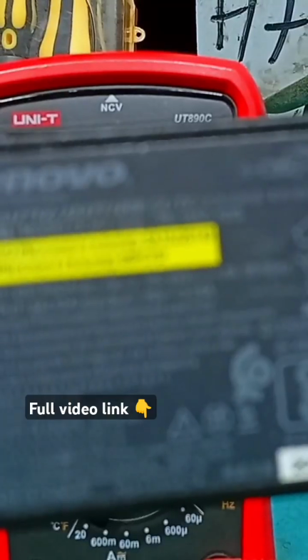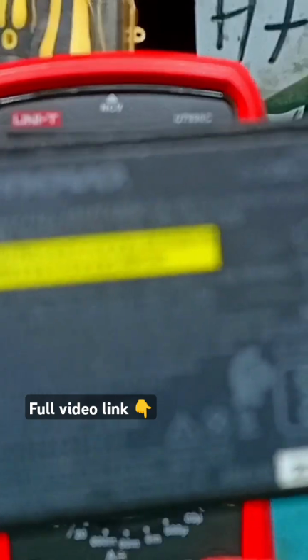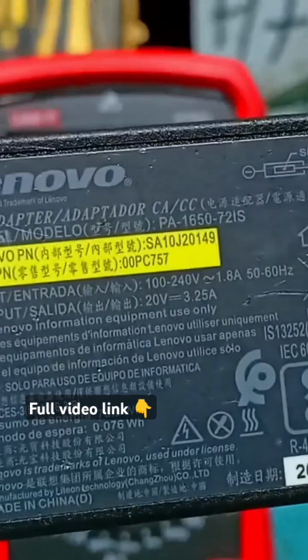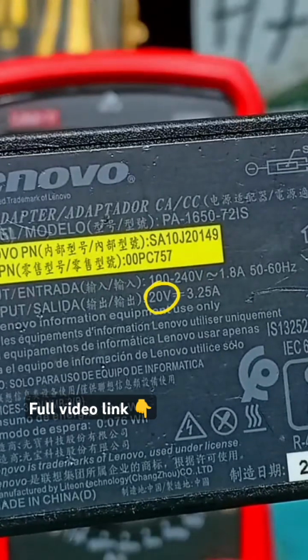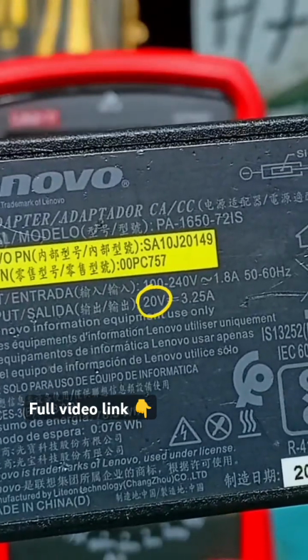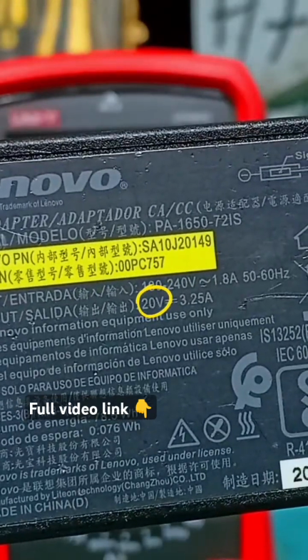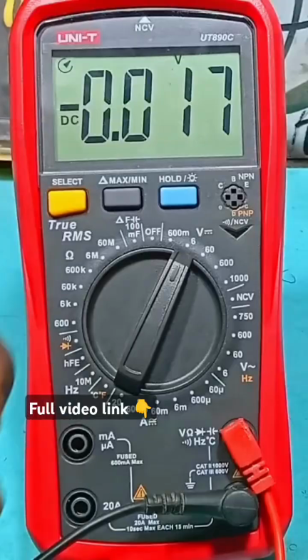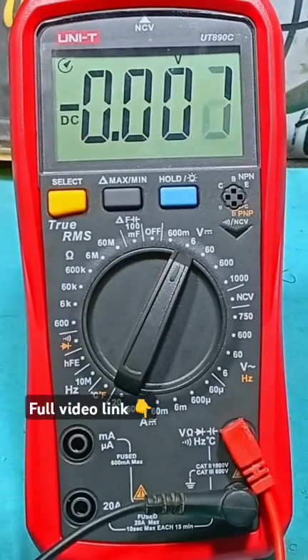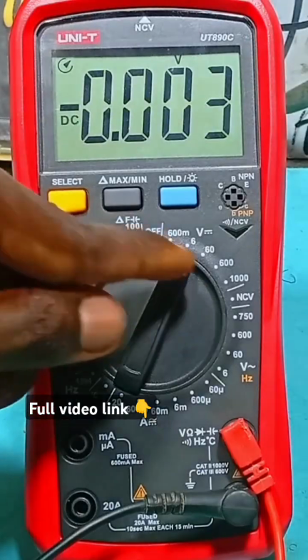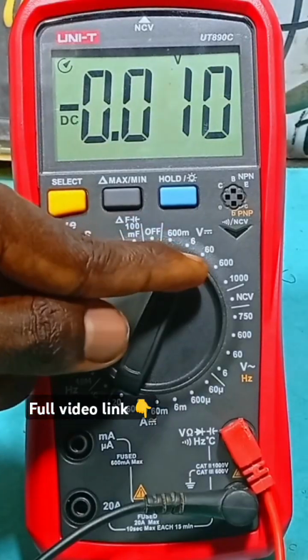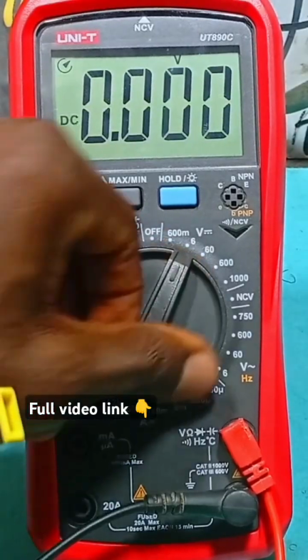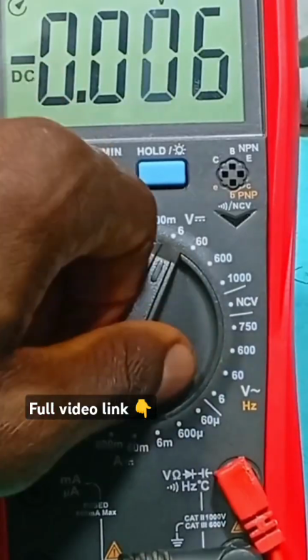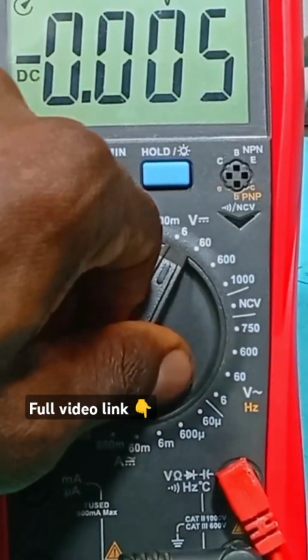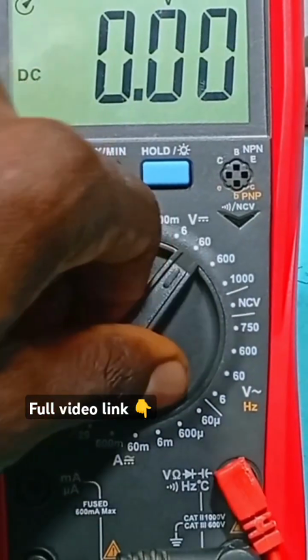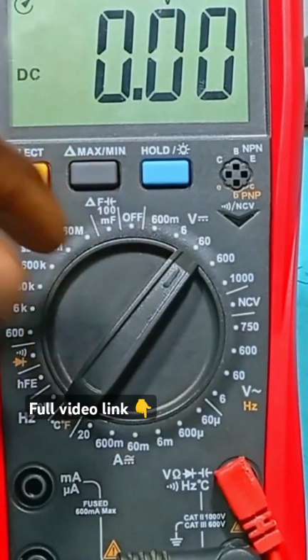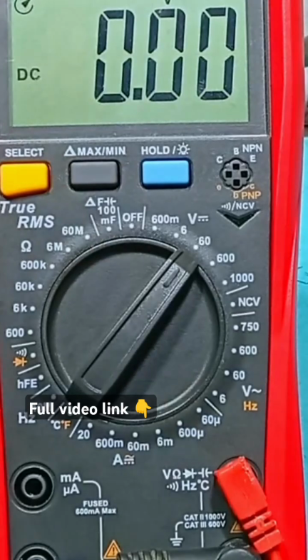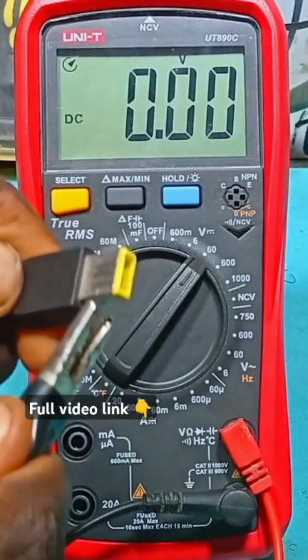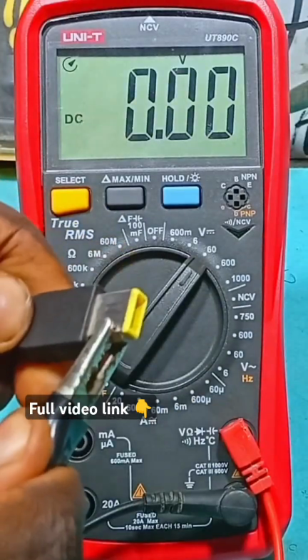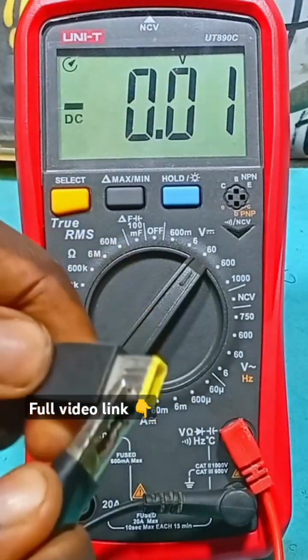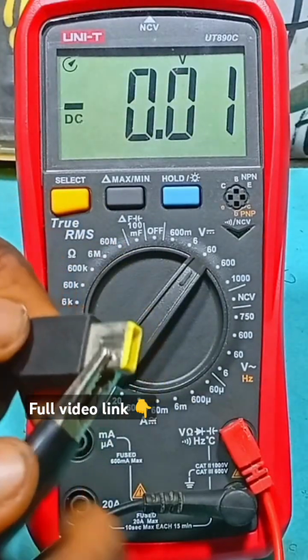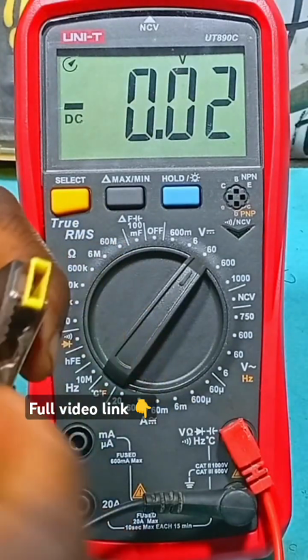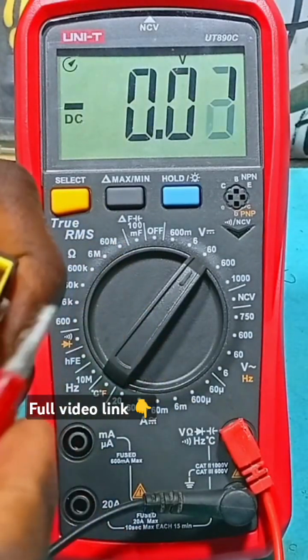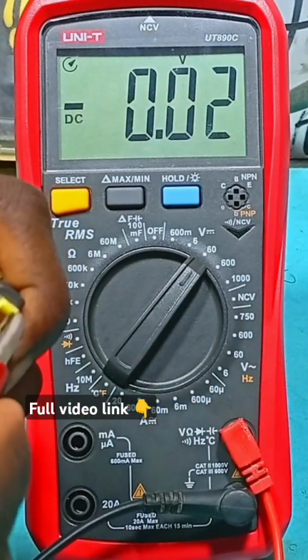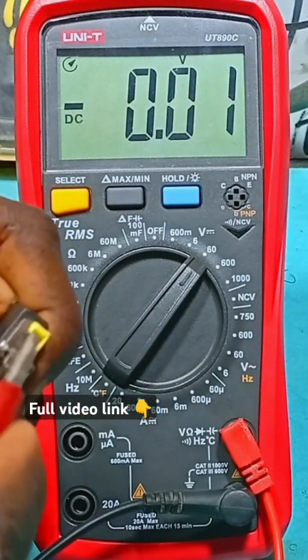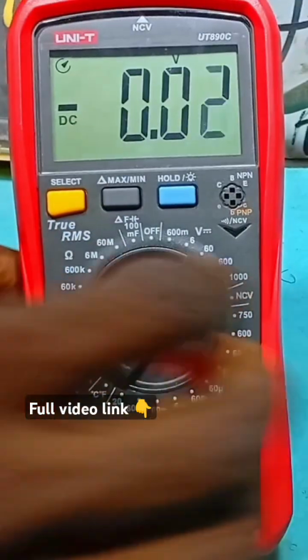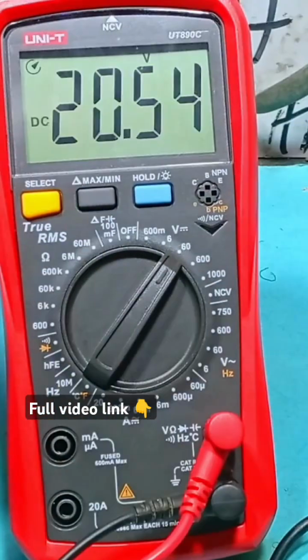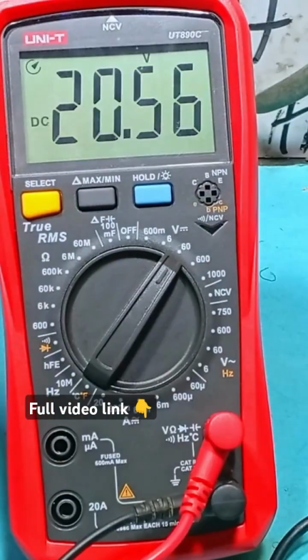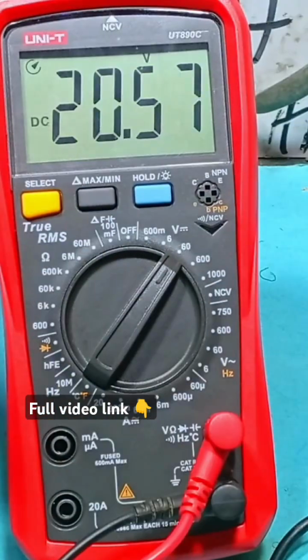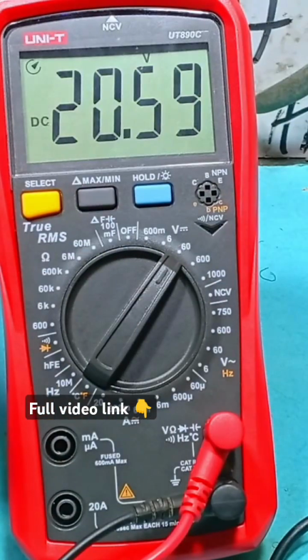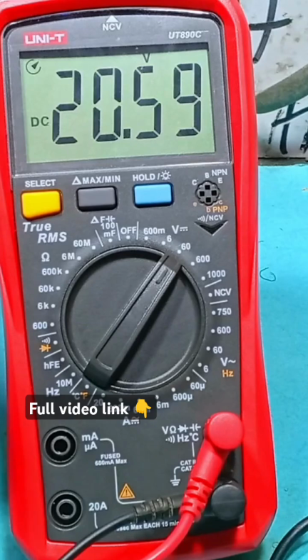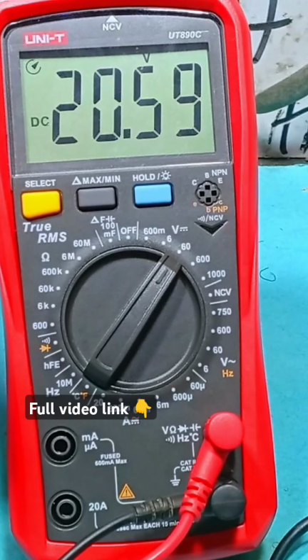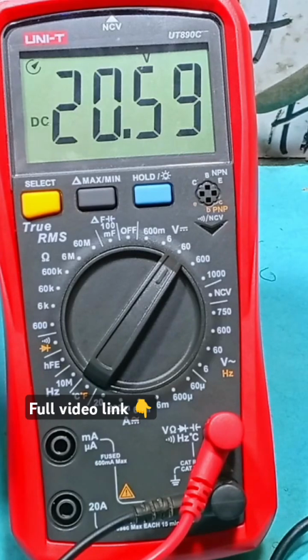This laptop charger is rated 20V, so we move the knob from 6V to 60V. Clip the negative terminal — there is no way this can go in here — so we change the probe and now we get 20.5V.